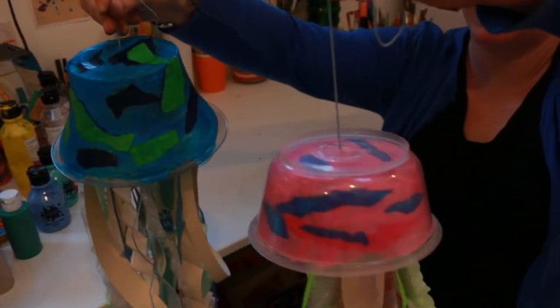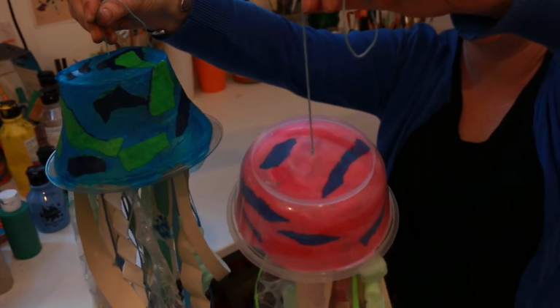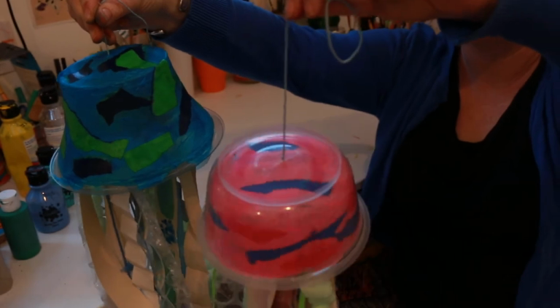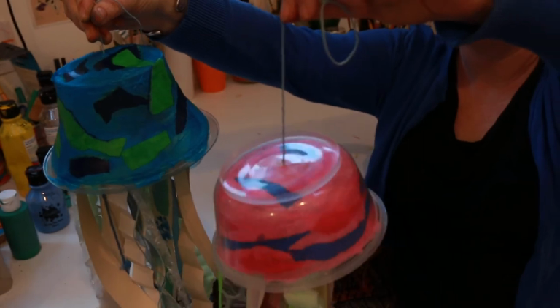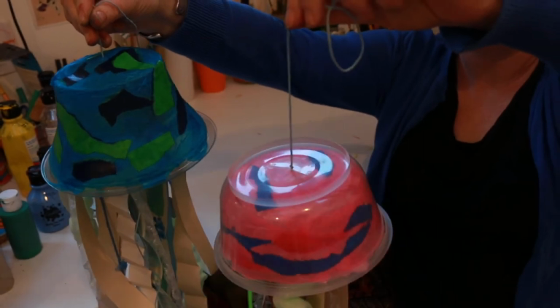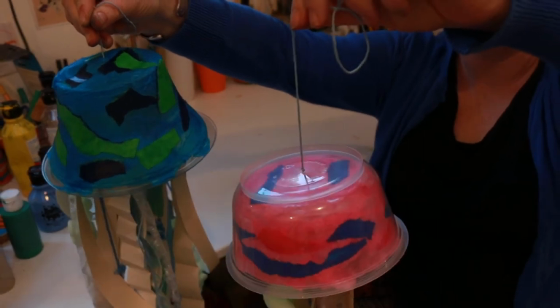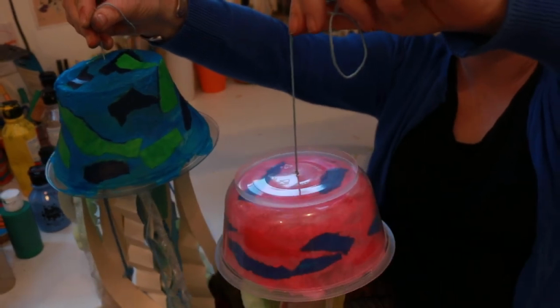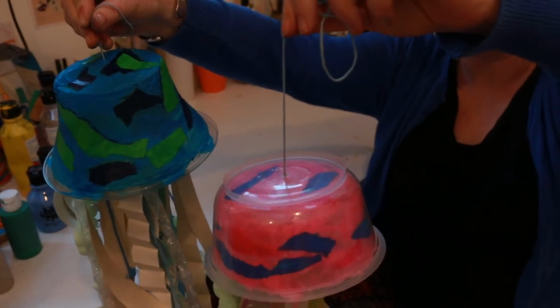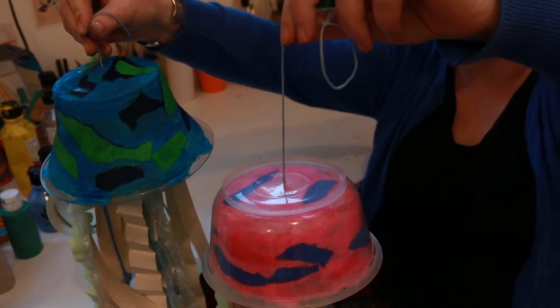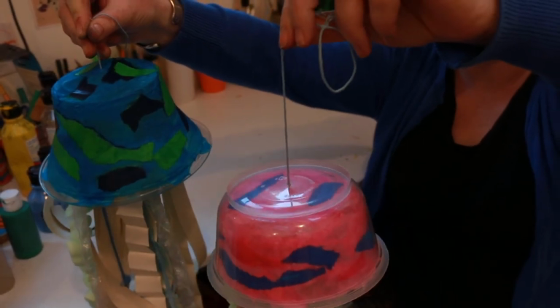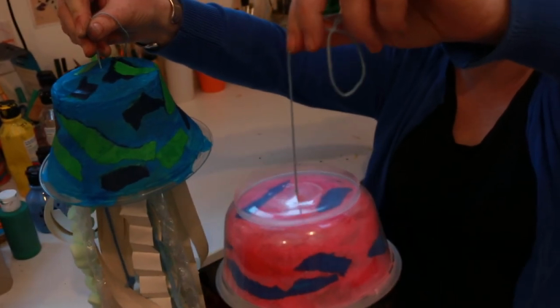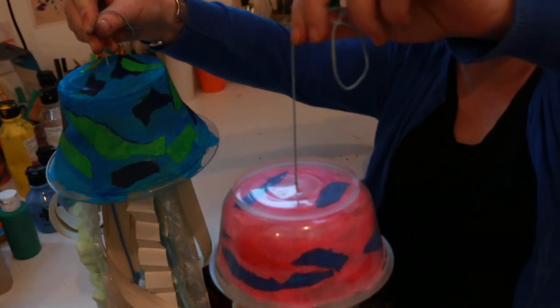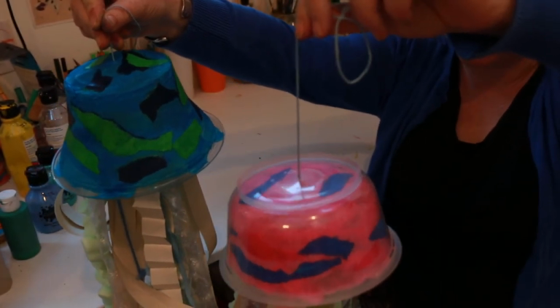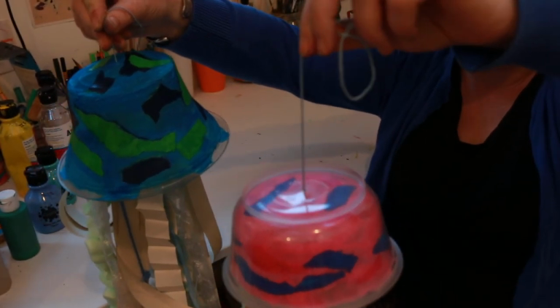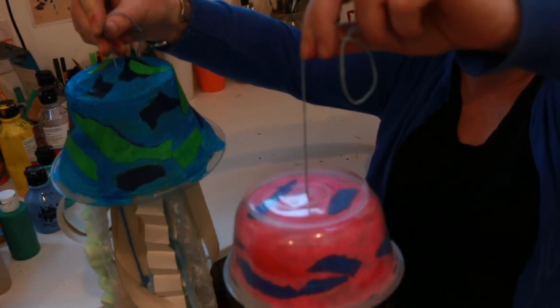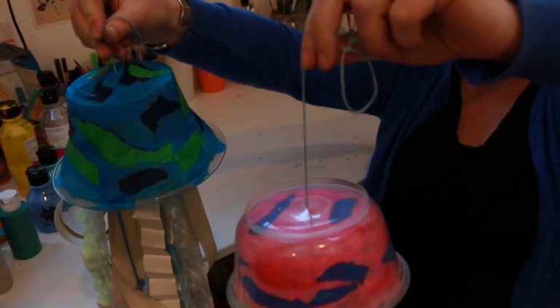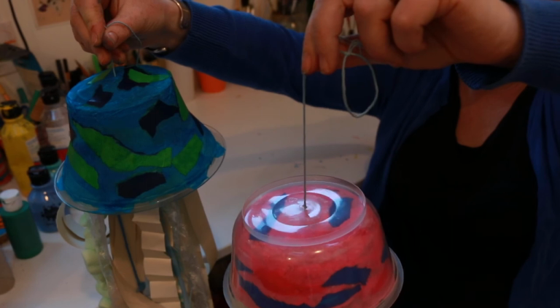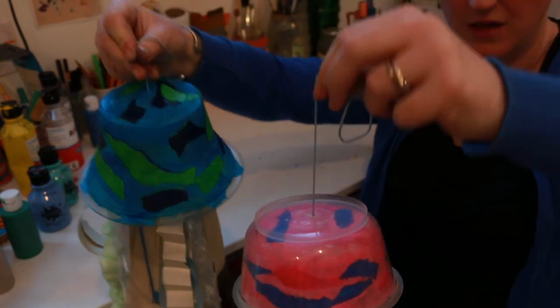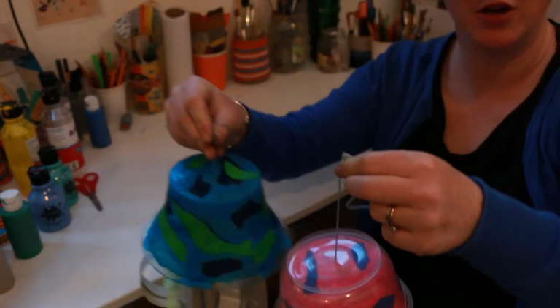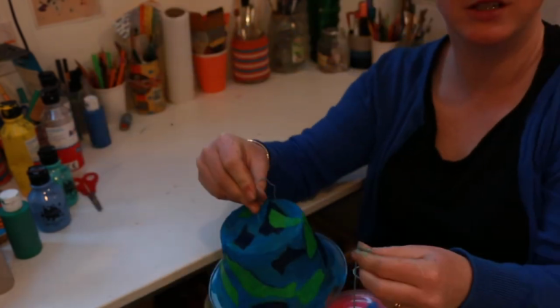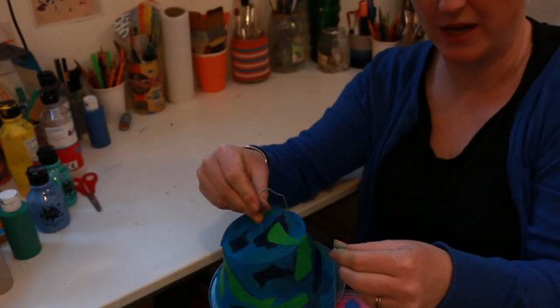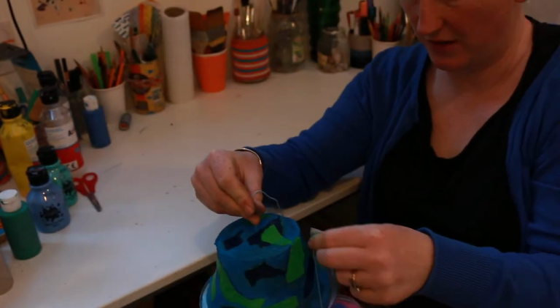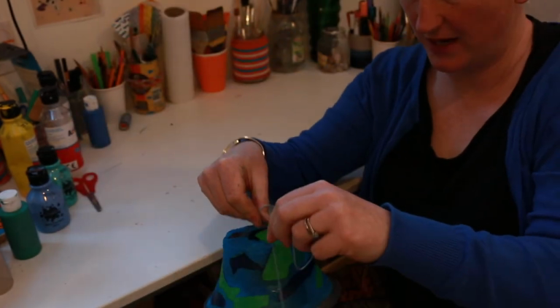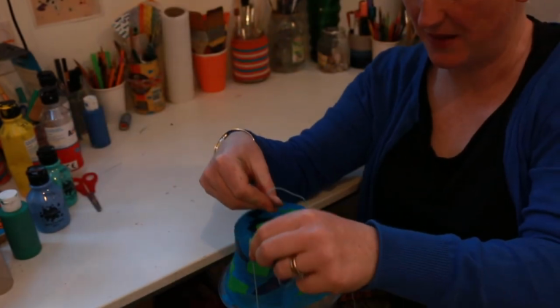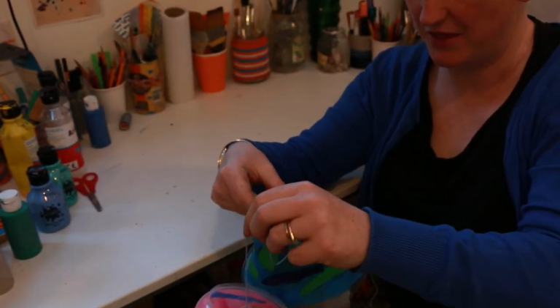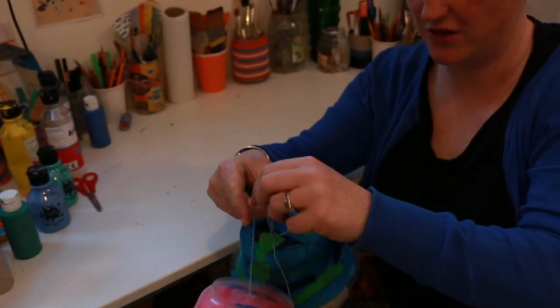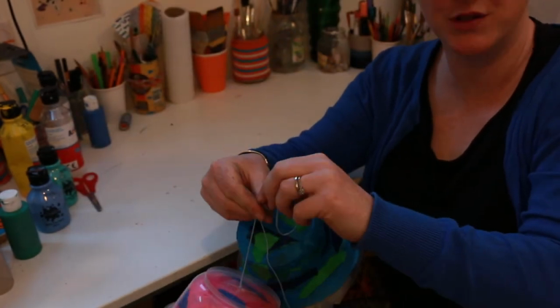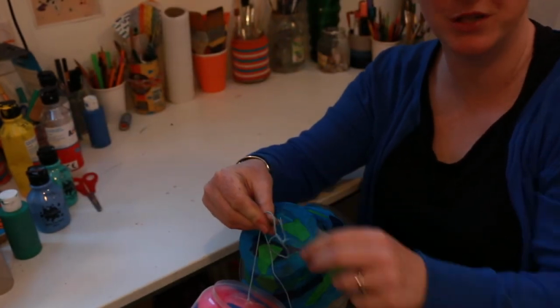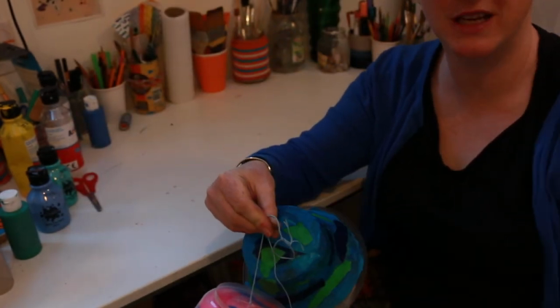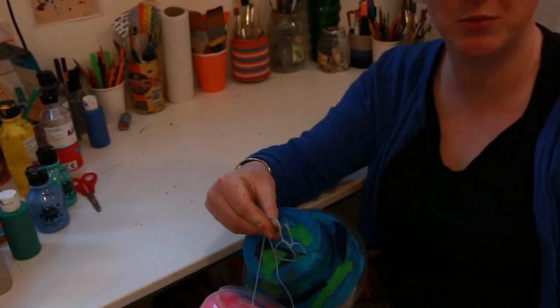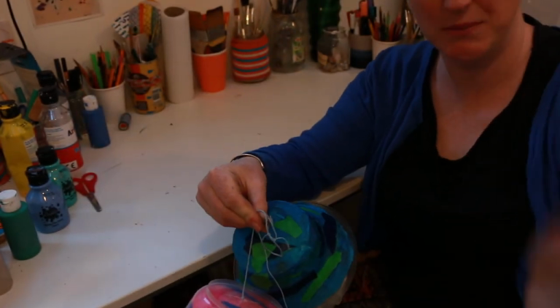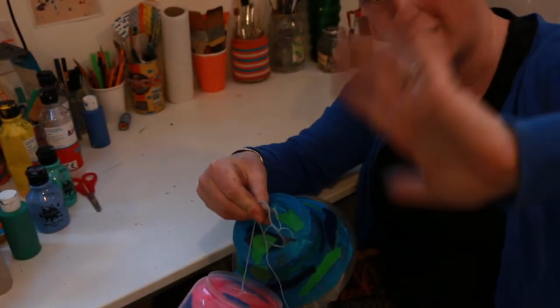A nice art and craft jellyfish for your children to have a go at. I hope they enjoy it. Thank you very much for watching, everybody. Bye!